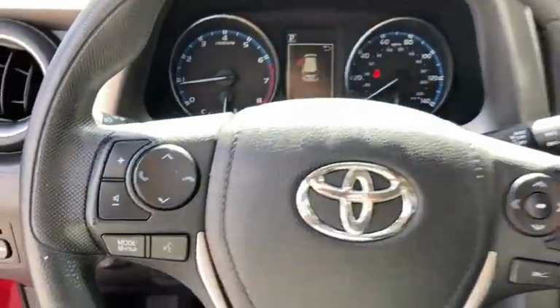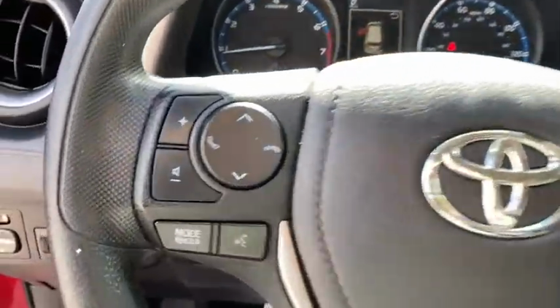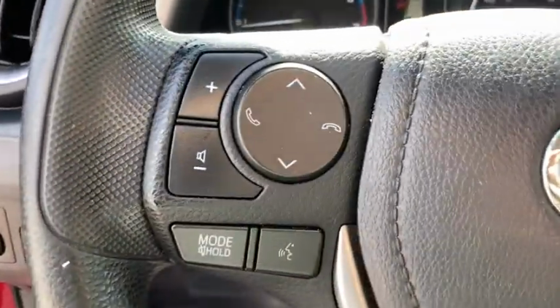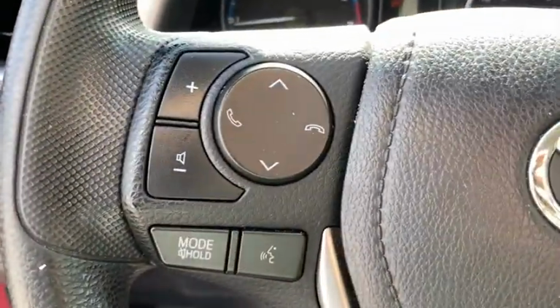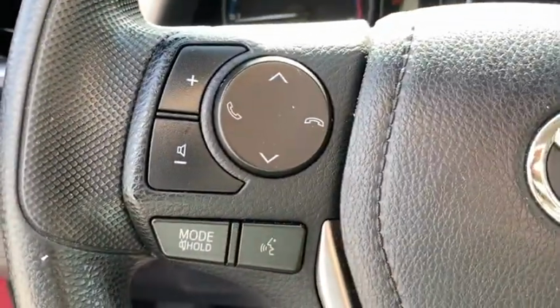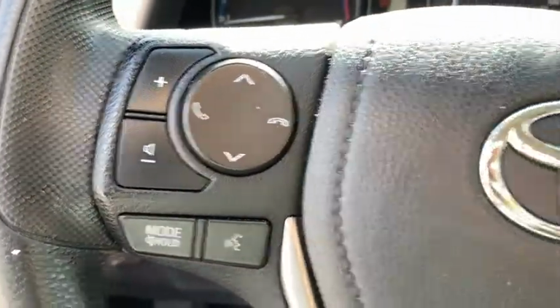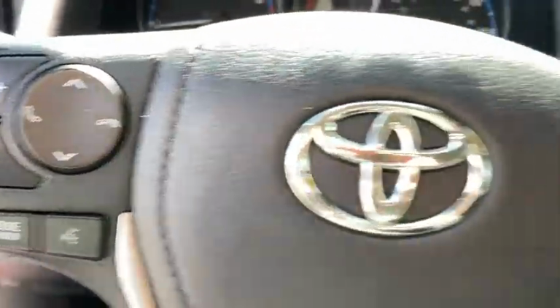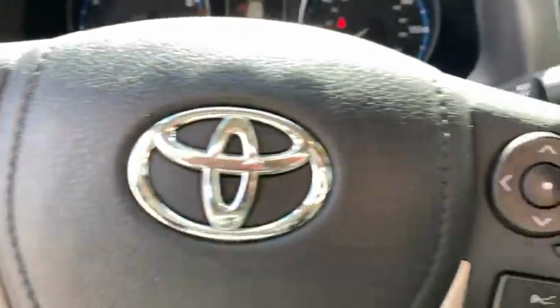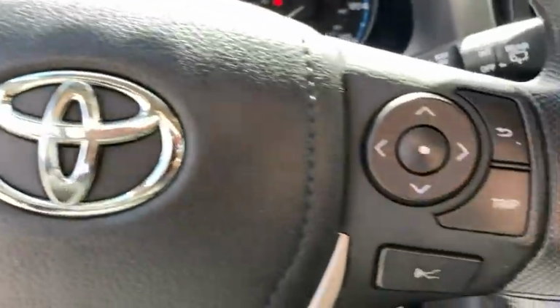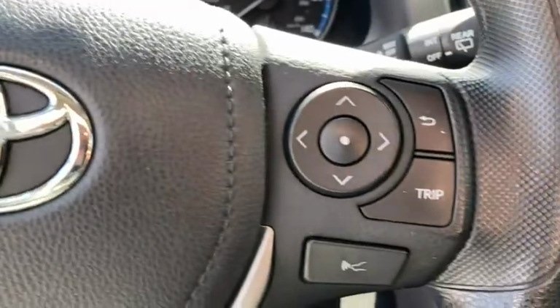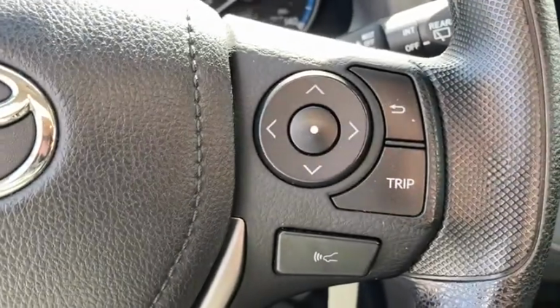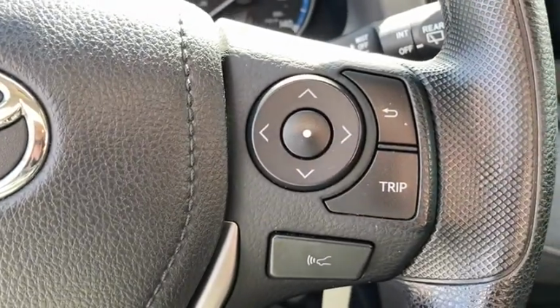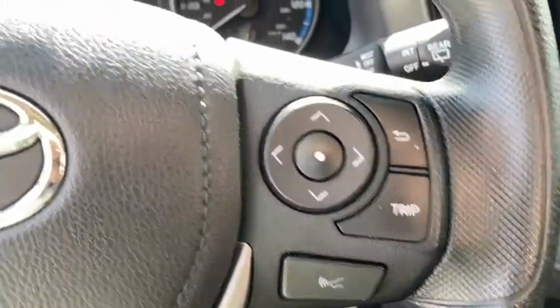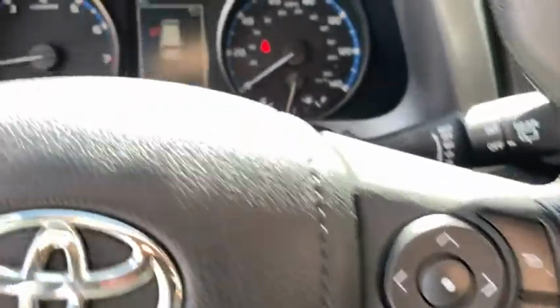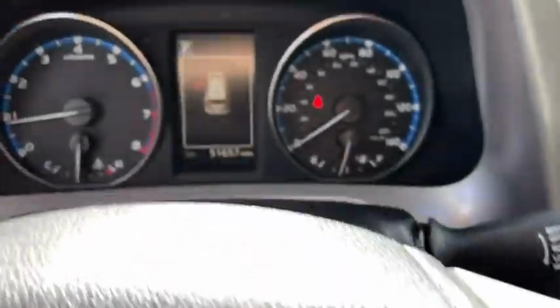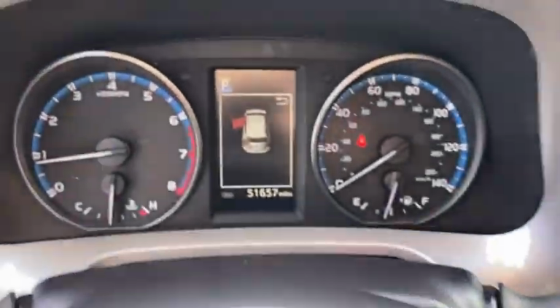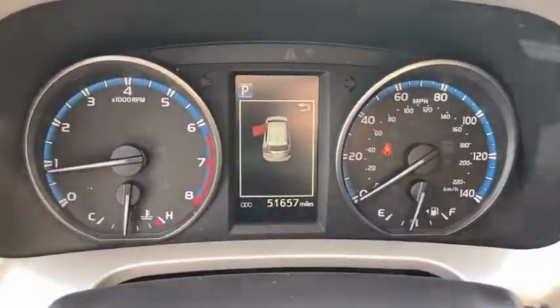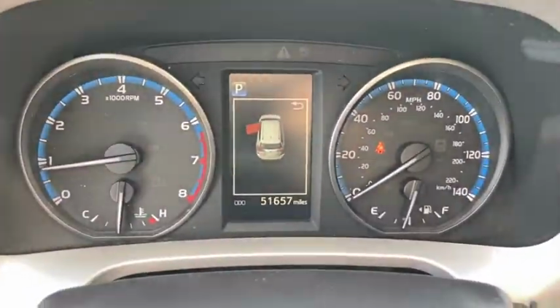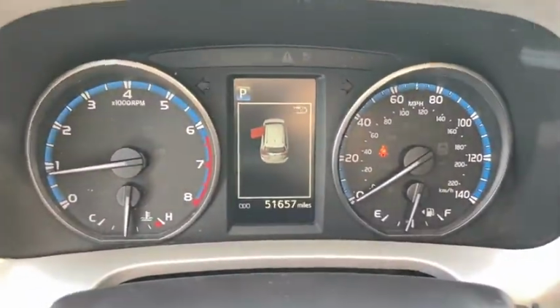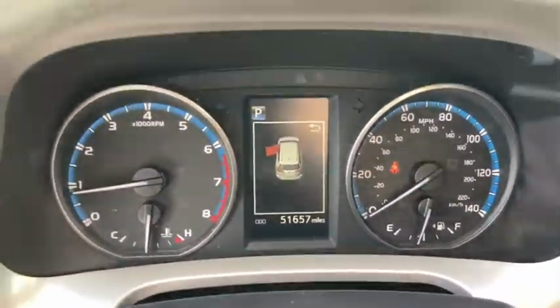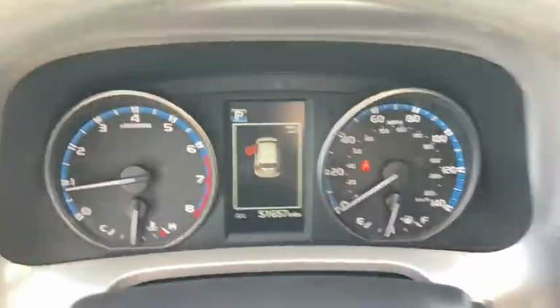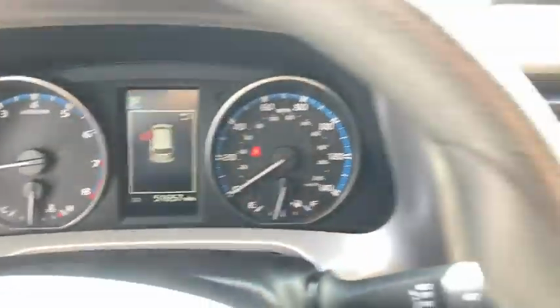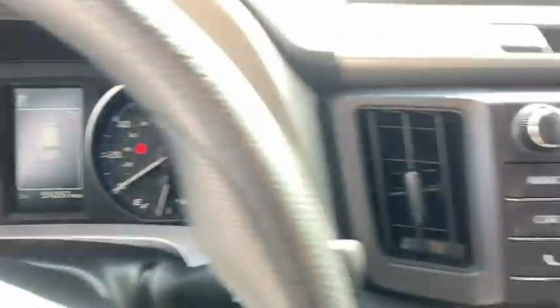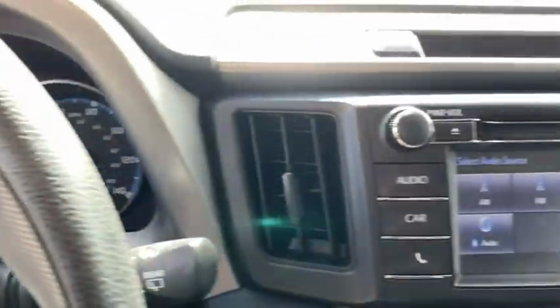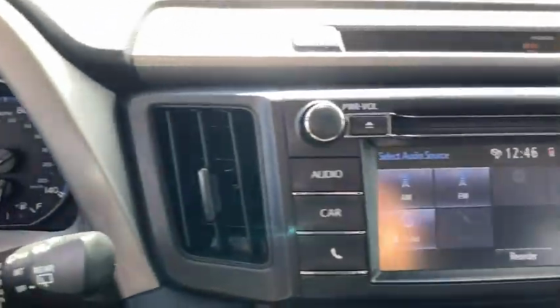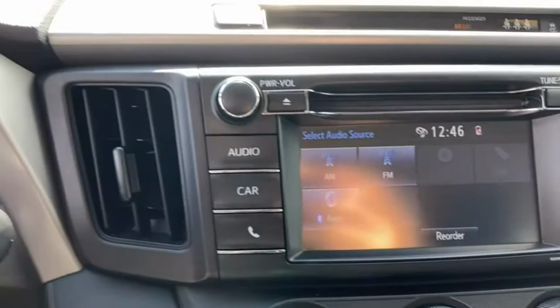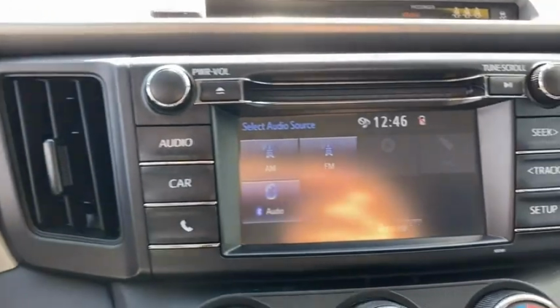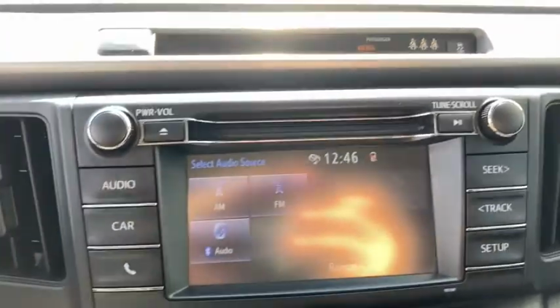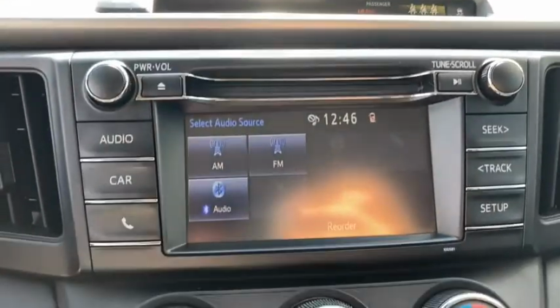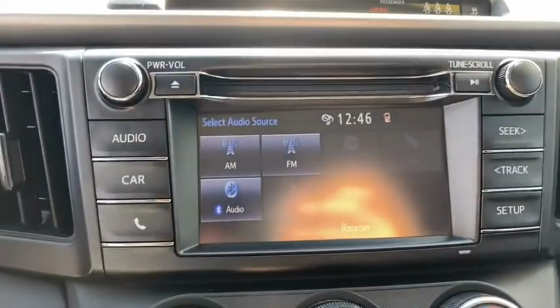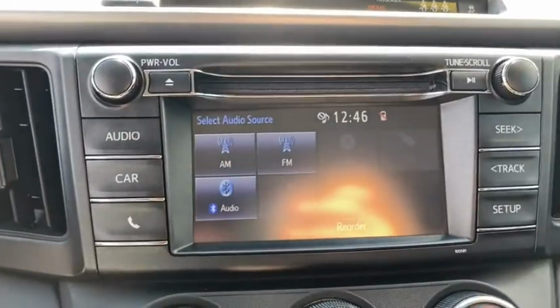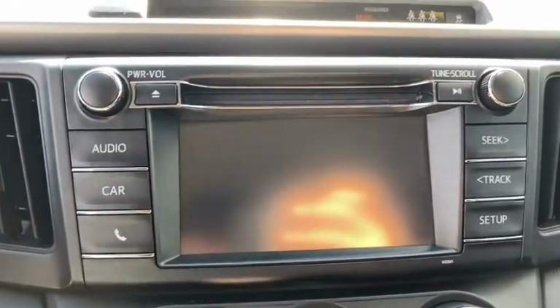Brake assist, panic alarm, remote keyless entry, tachometer, rear window wiper, front reading lamps, front bucket seats, driver vanity mirror, tilt steering wheel.